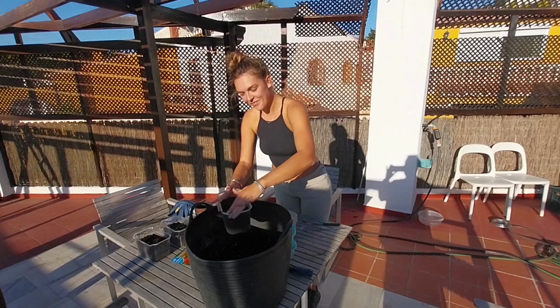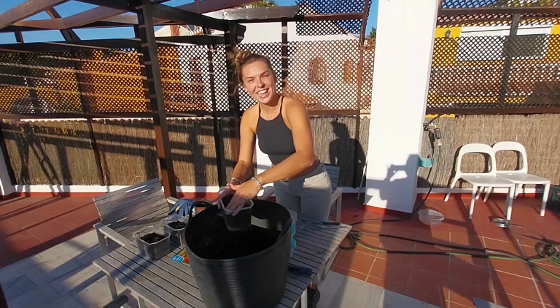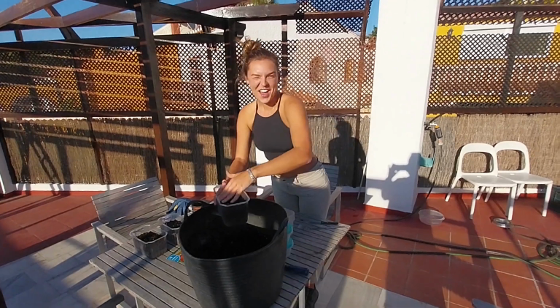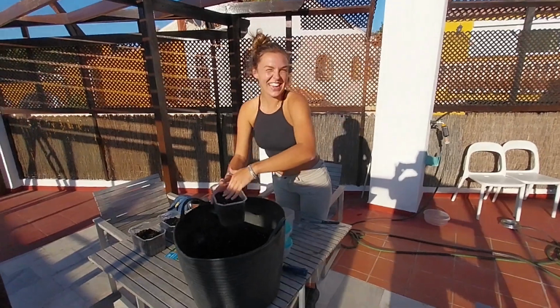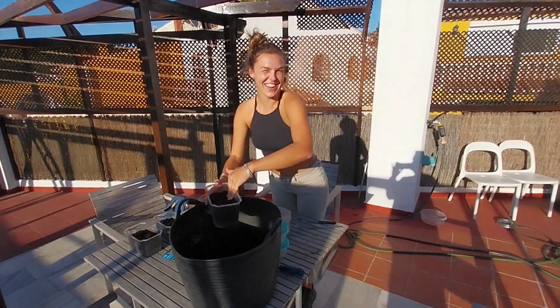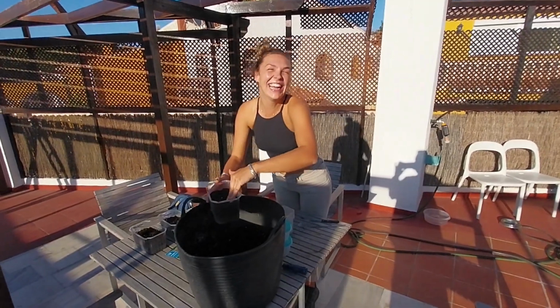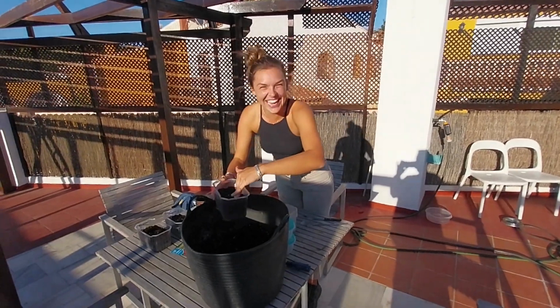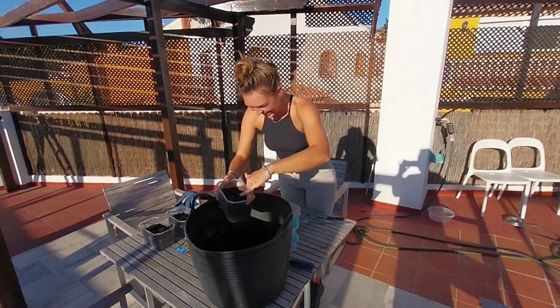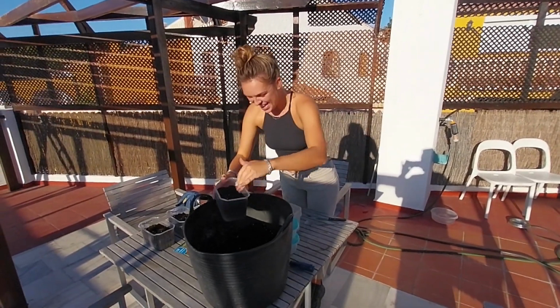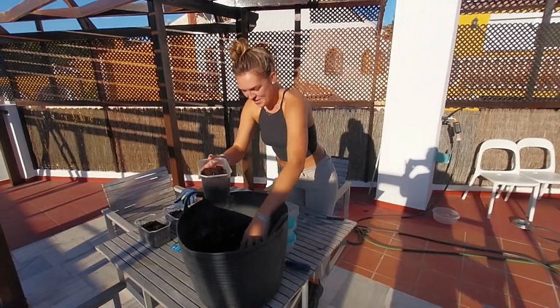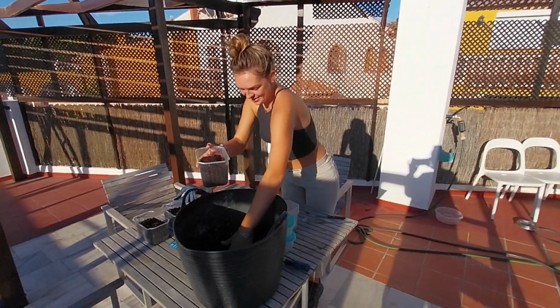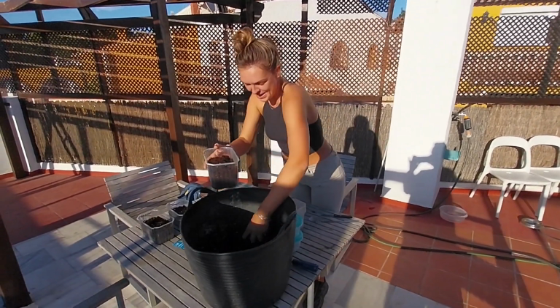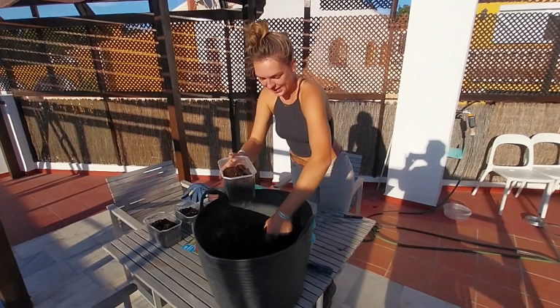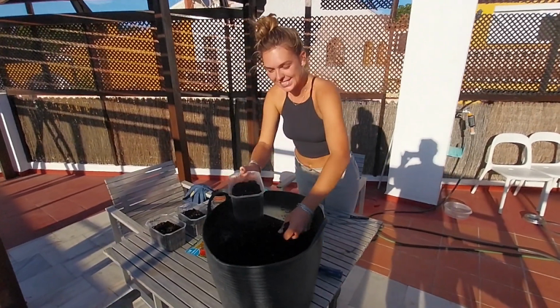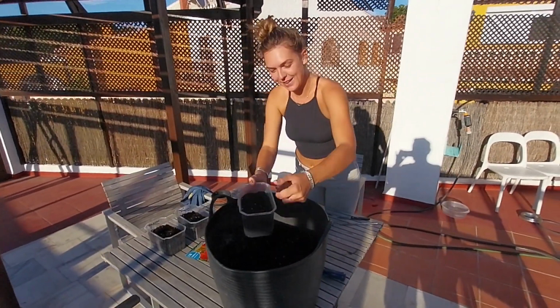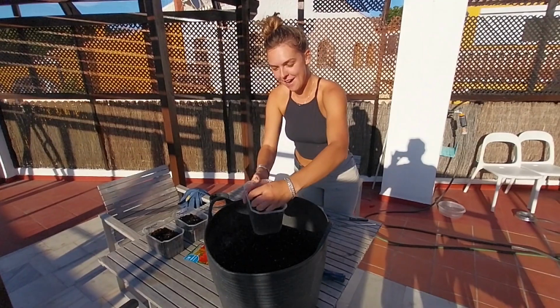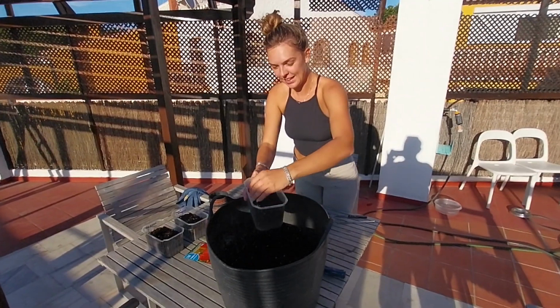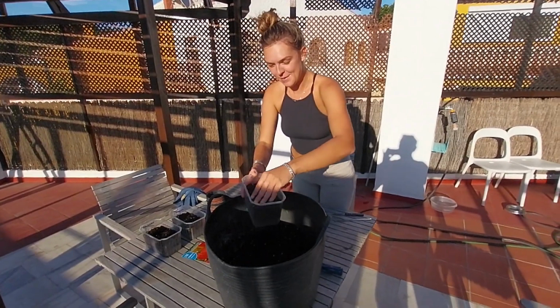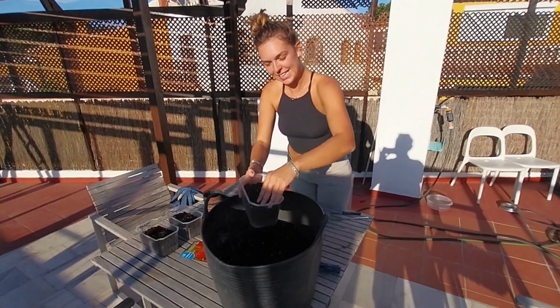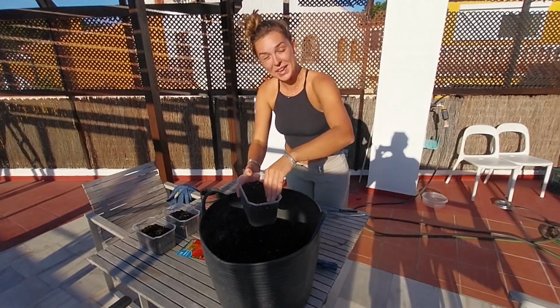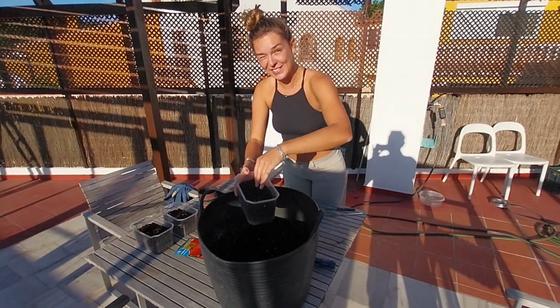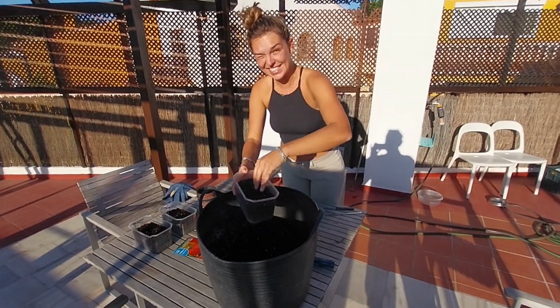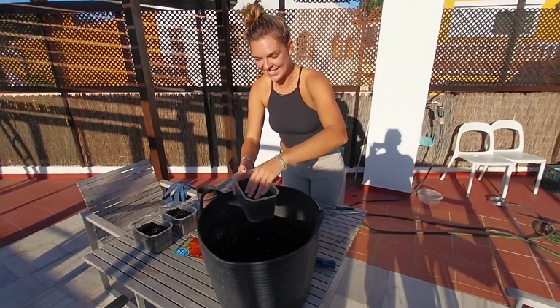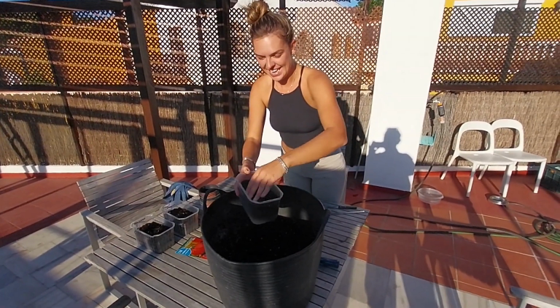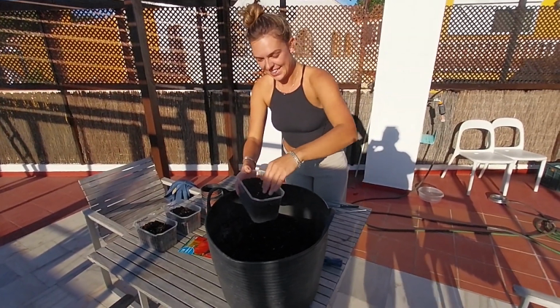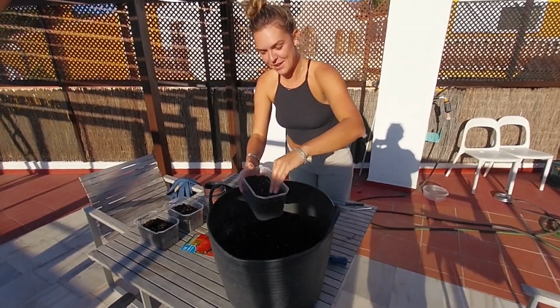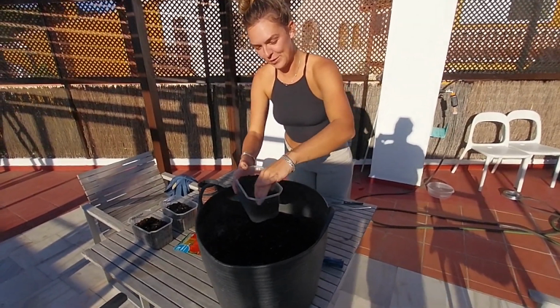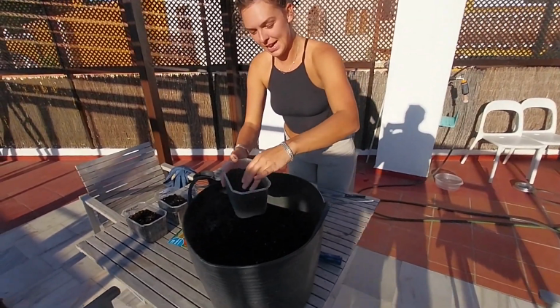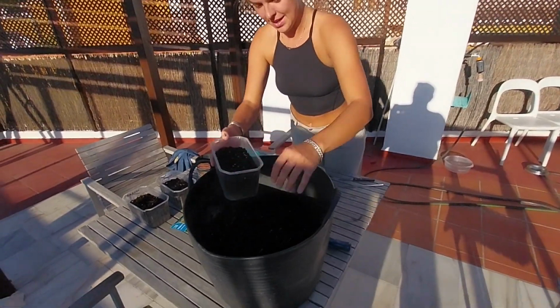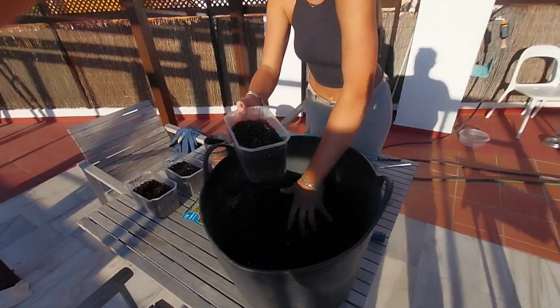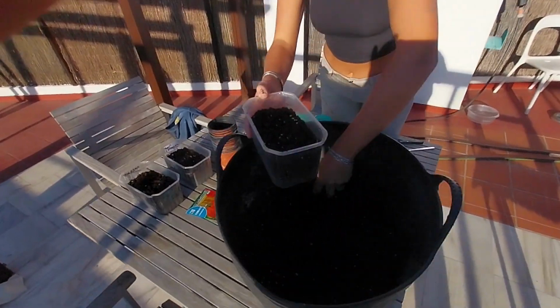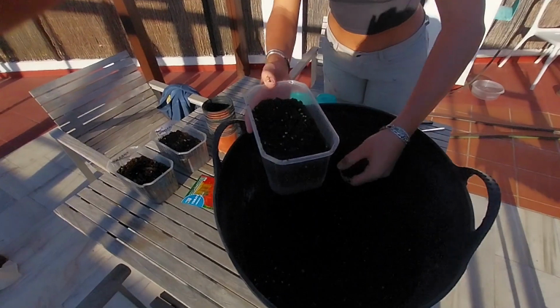What are you doing? Oh hey John. Well, we are planting seeds right now. We're planting tomato seeds, getting them ready for the spring. Bunch of different kinds.